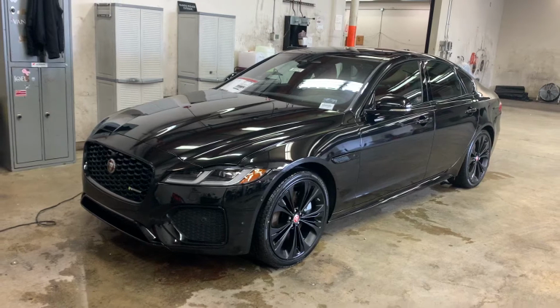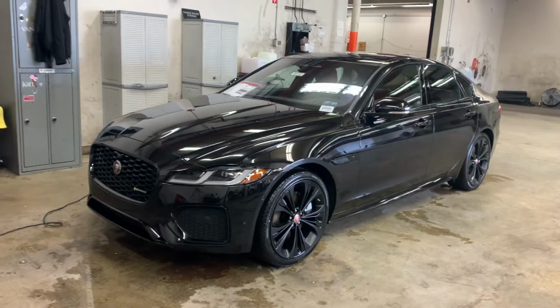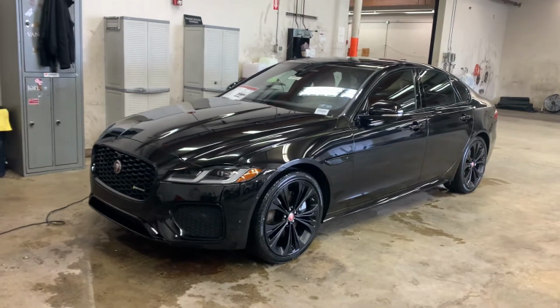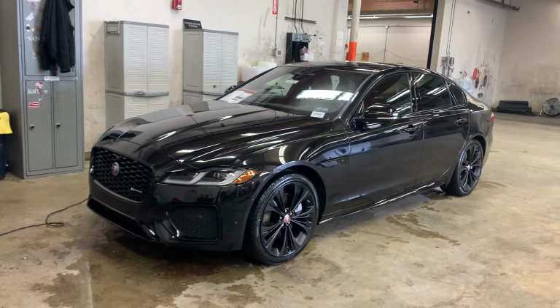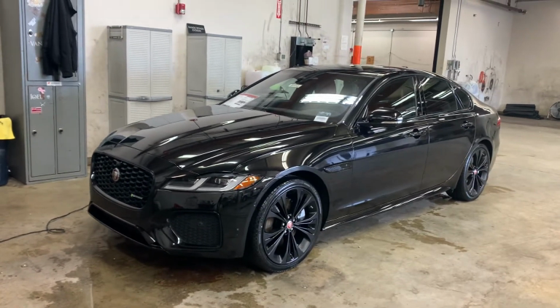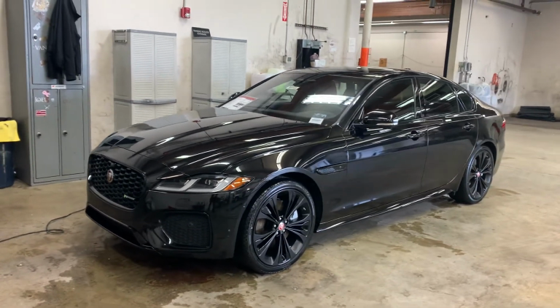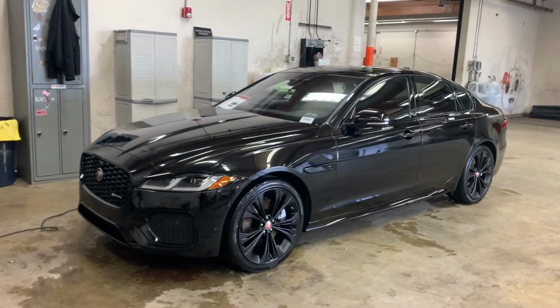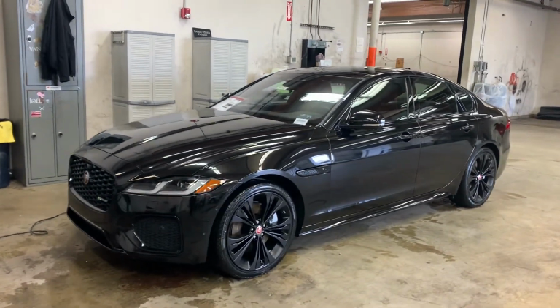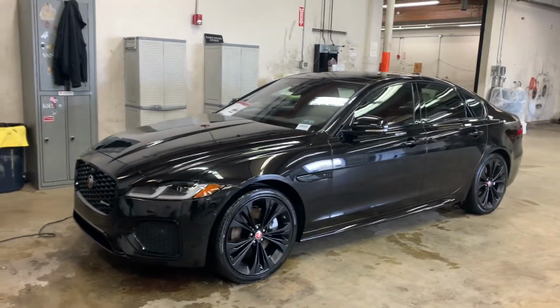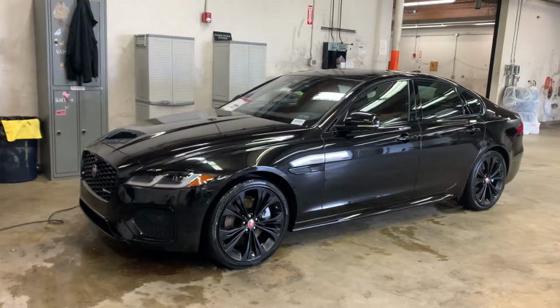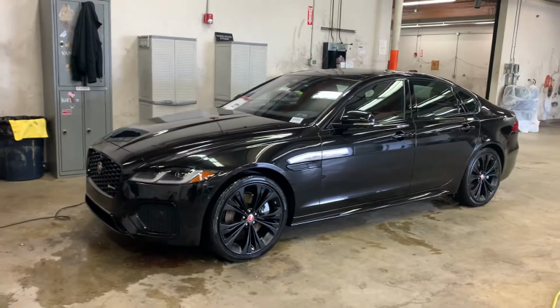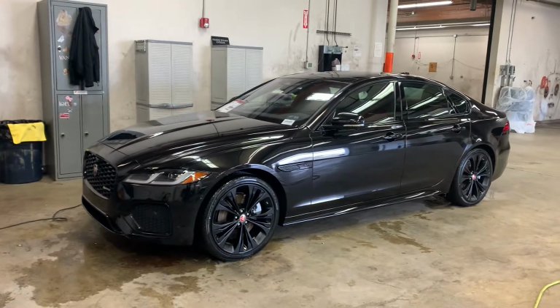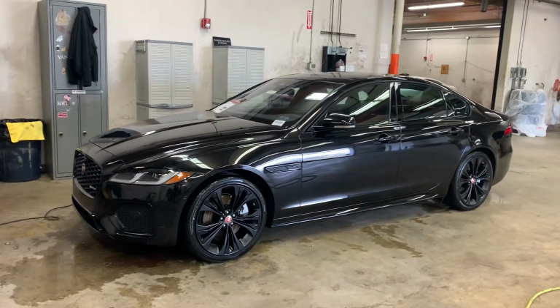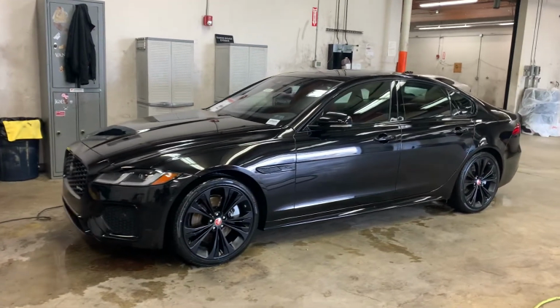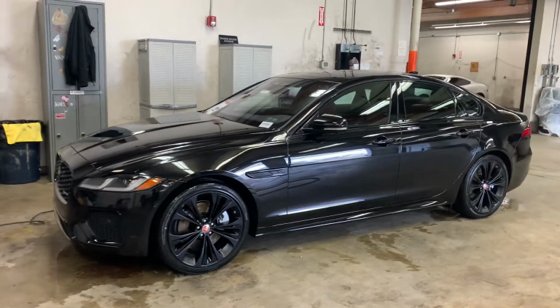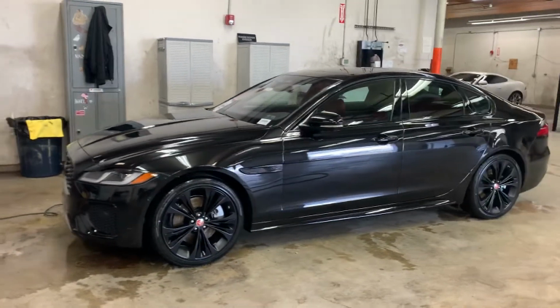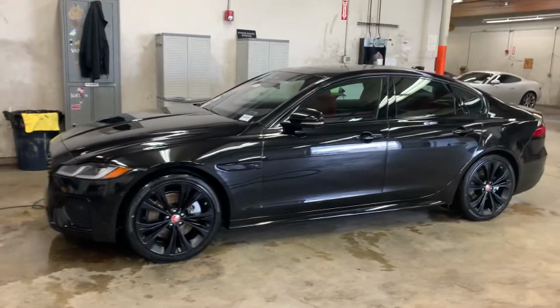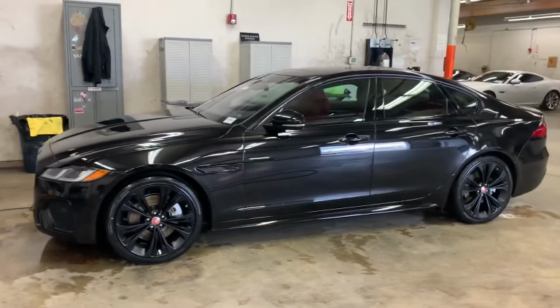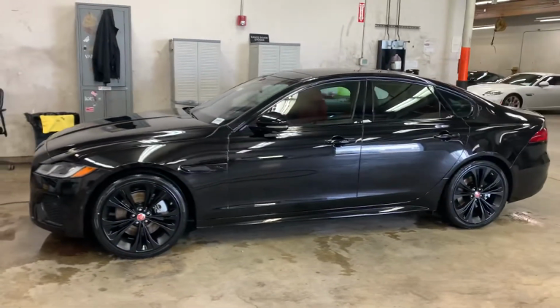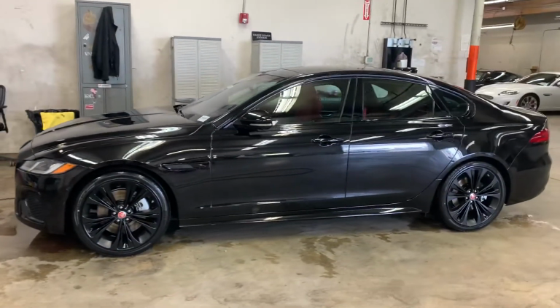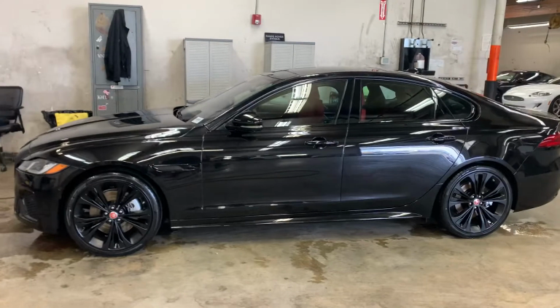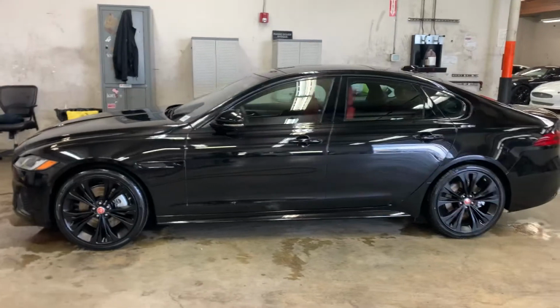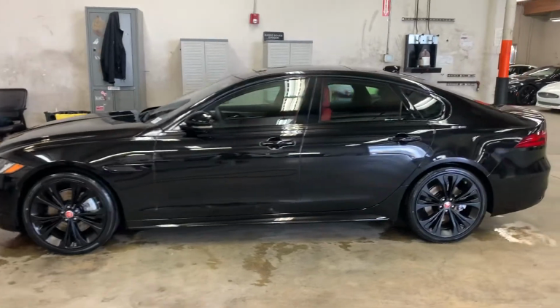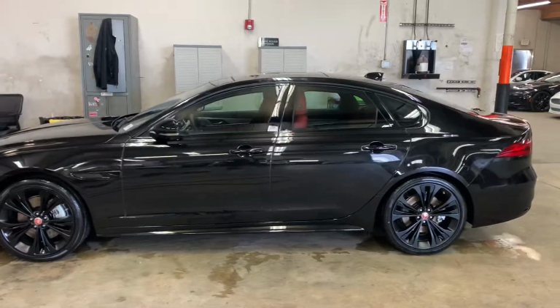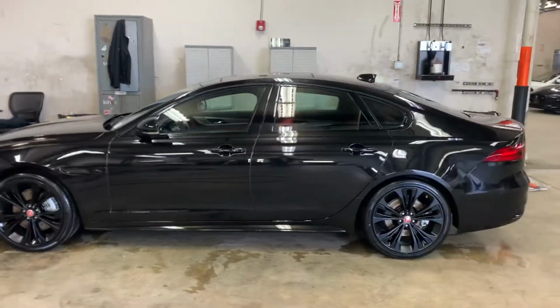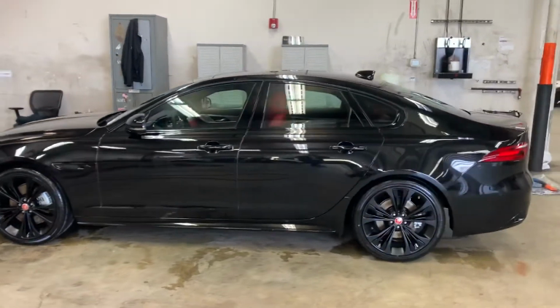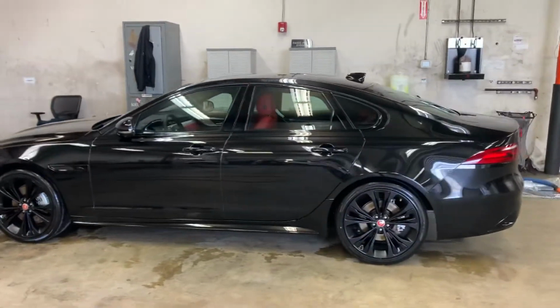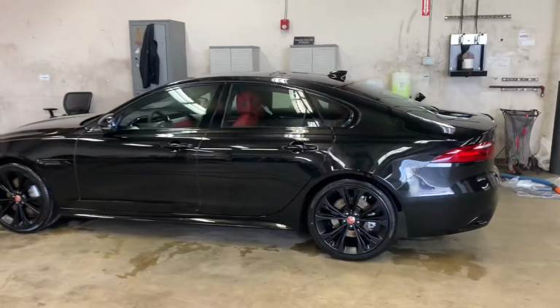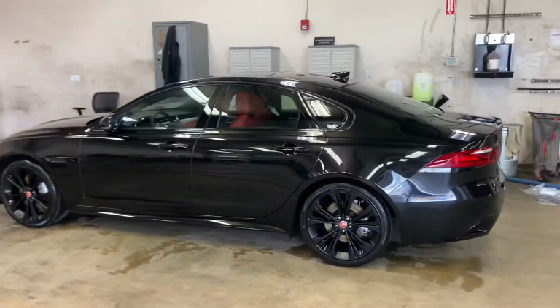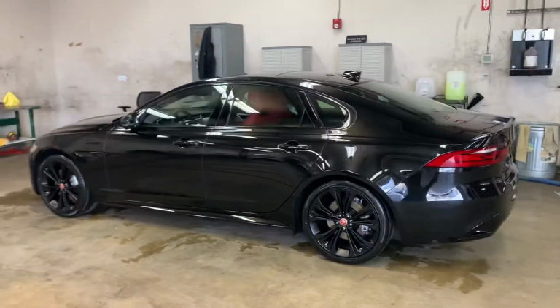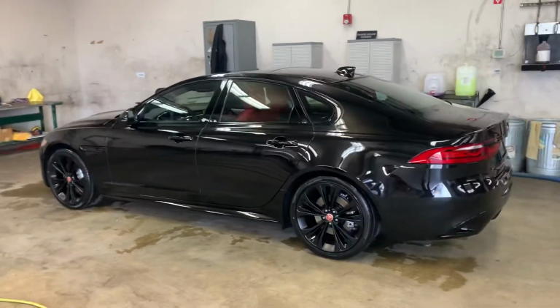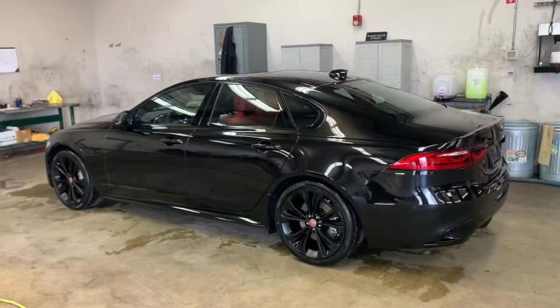Let's do a quick walk around of this 2021 Jaguar XF R-Dynamic SE P300. This is a four-cylinder turbocharged 300 horsepower.